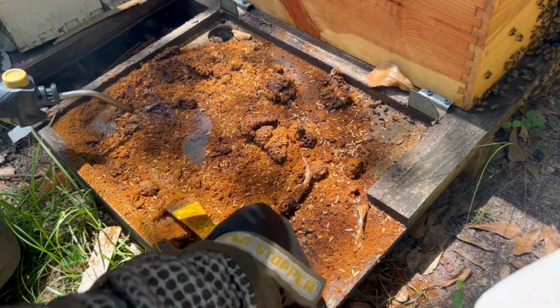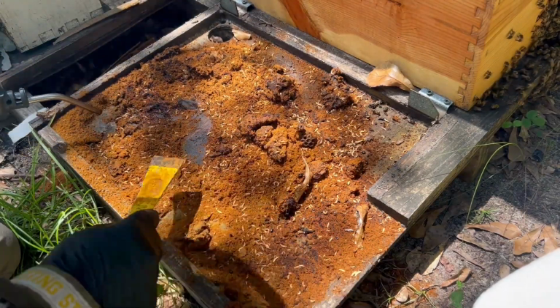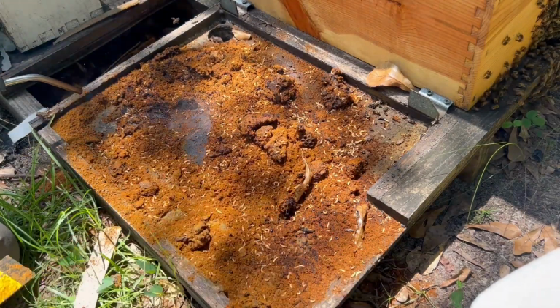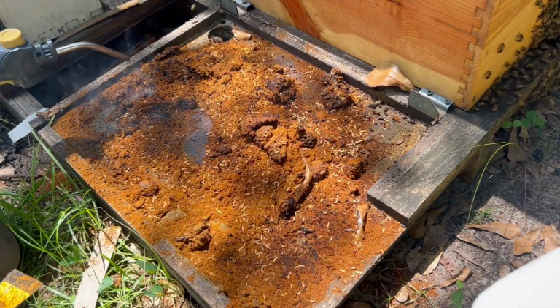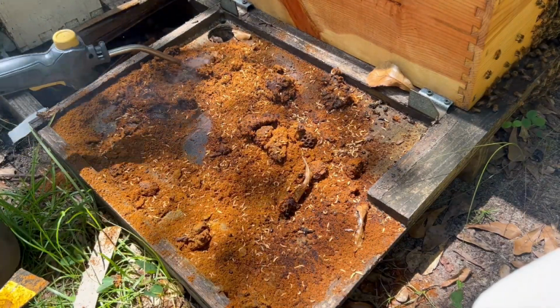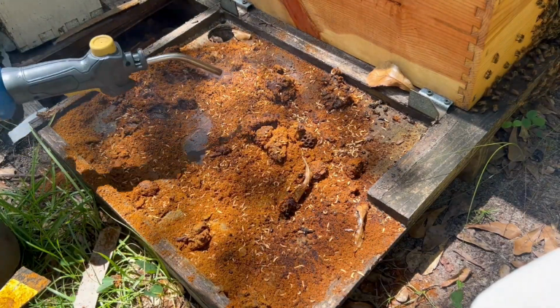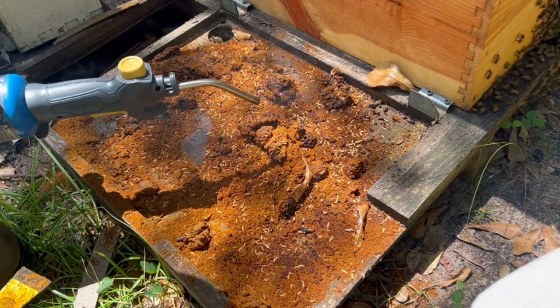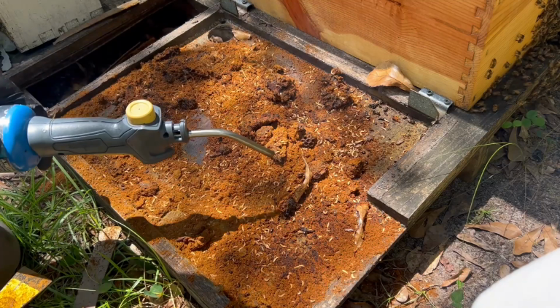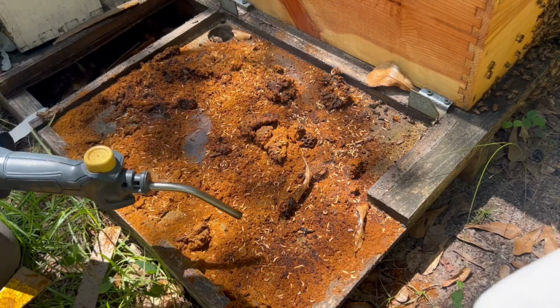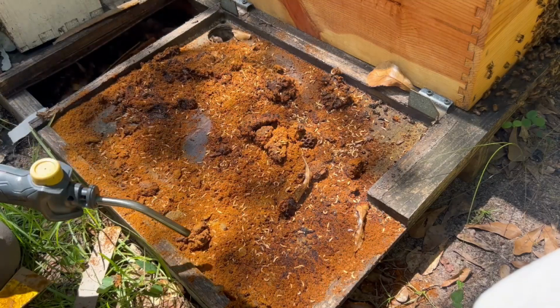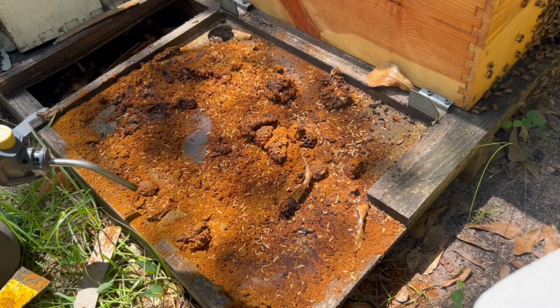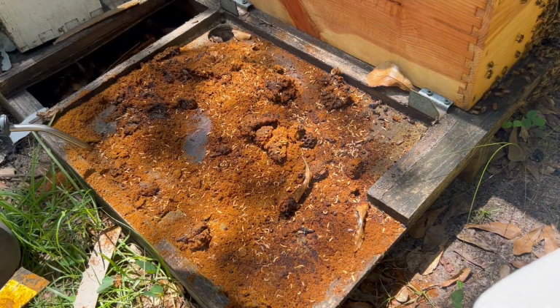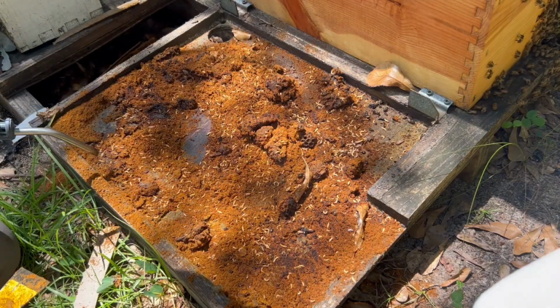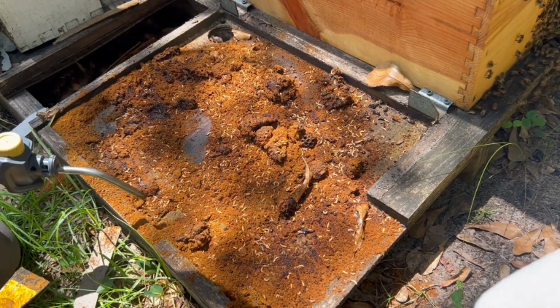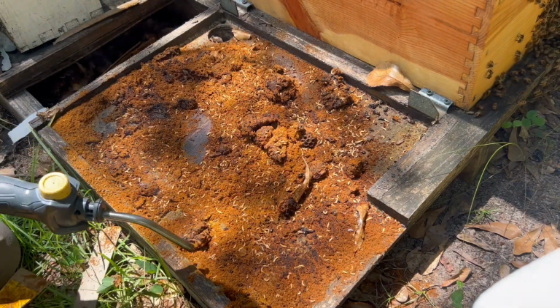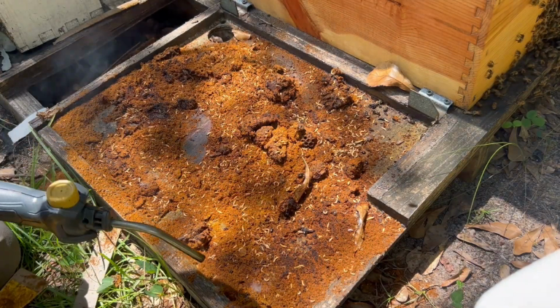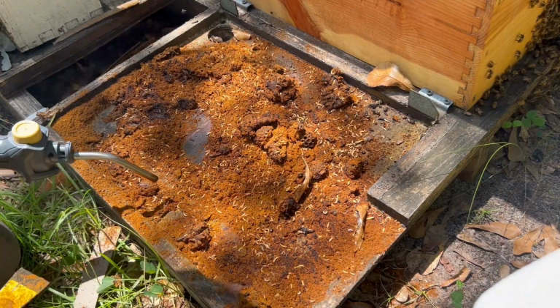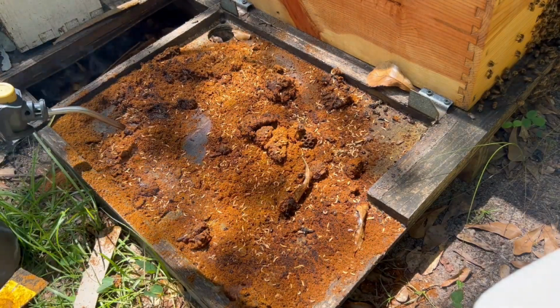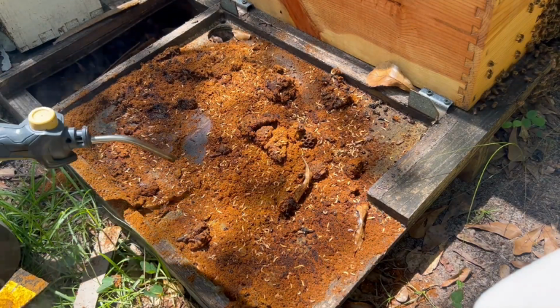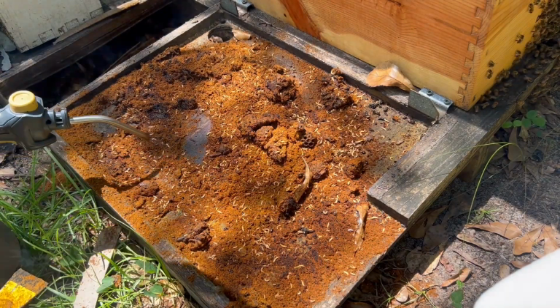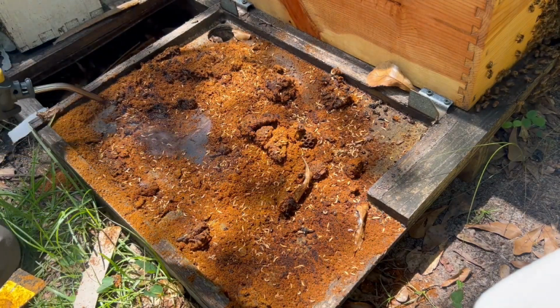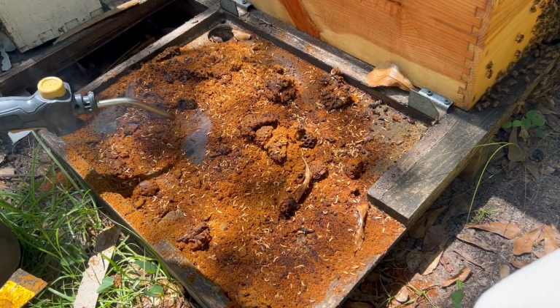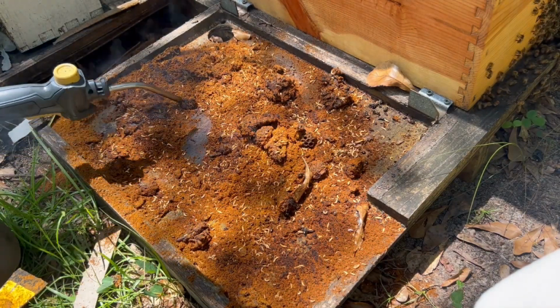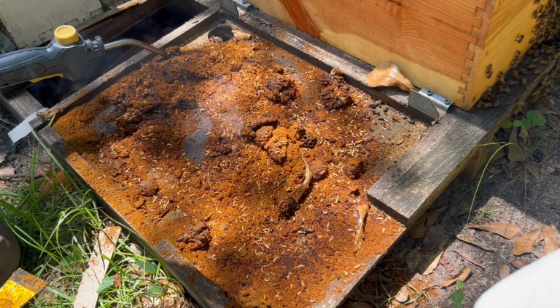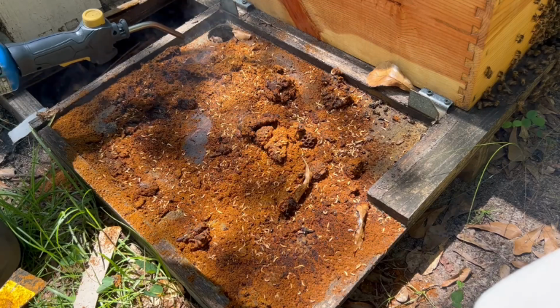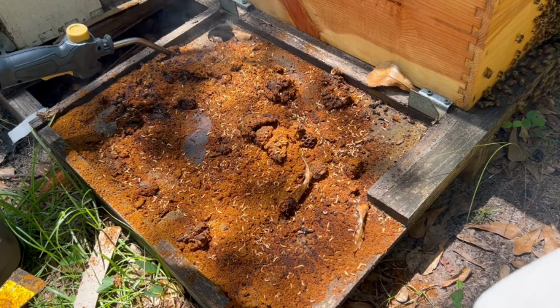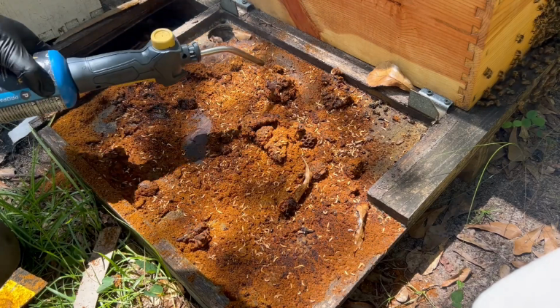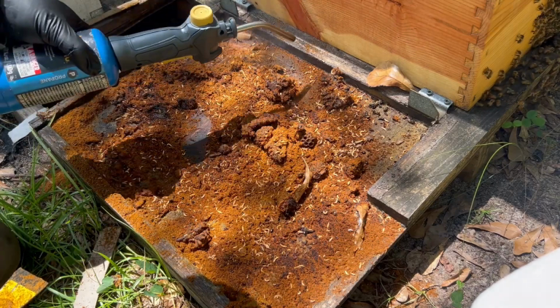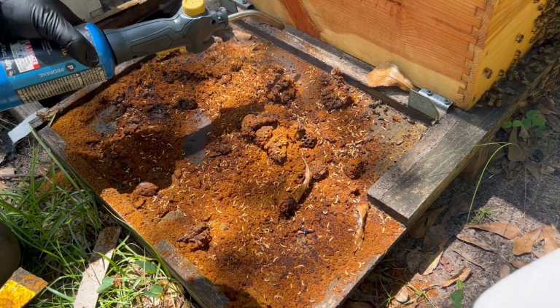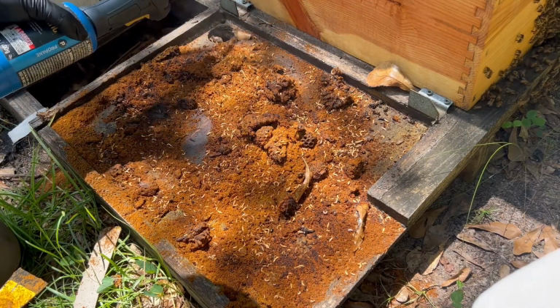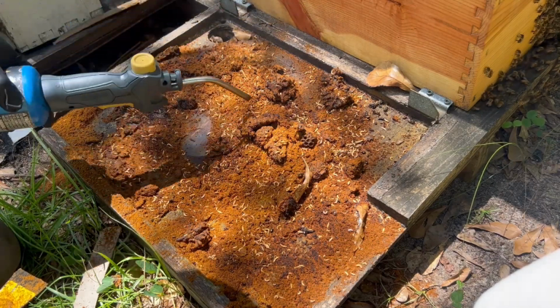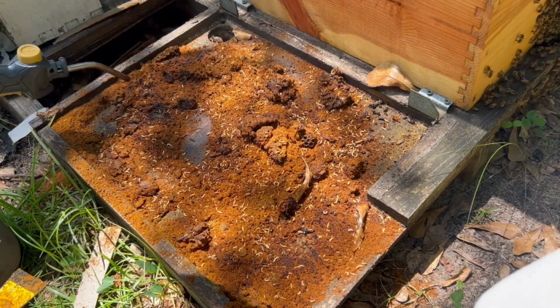That's one strategy if you come into a slime out and you've got small hive beetles and larvae everywhere — you can just burn them with a torch. They do not tolerate it at all.